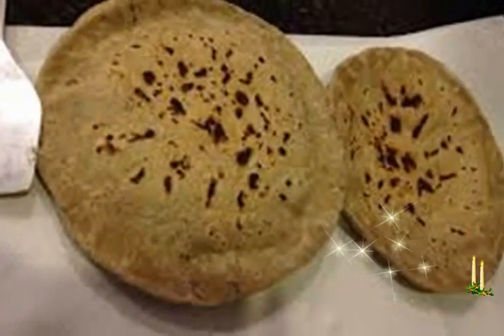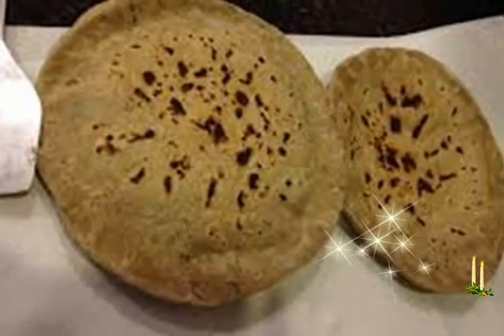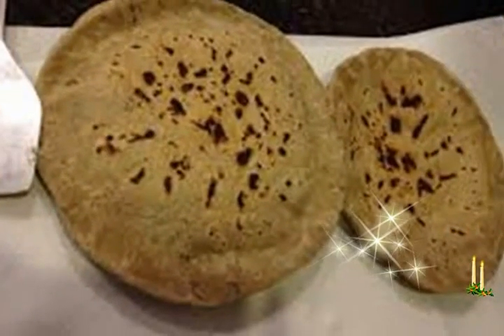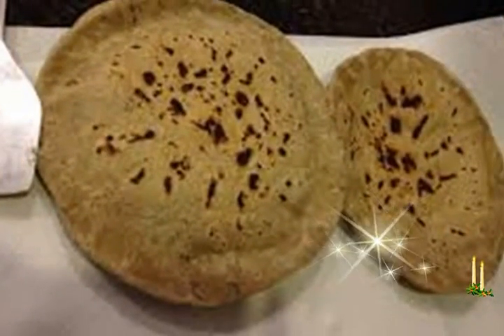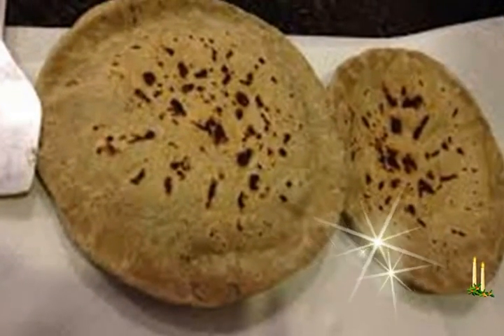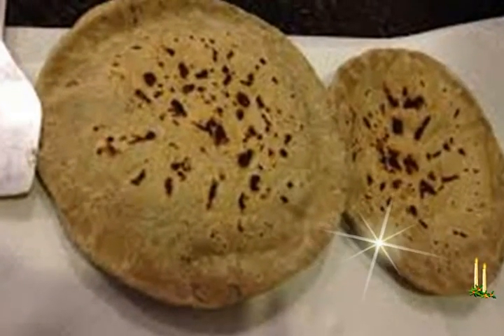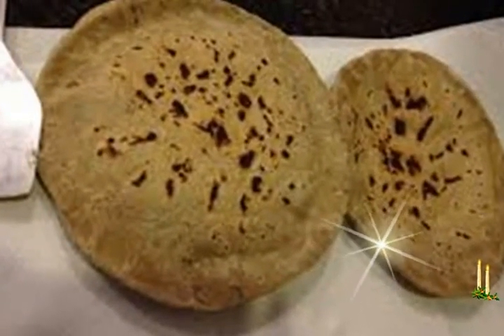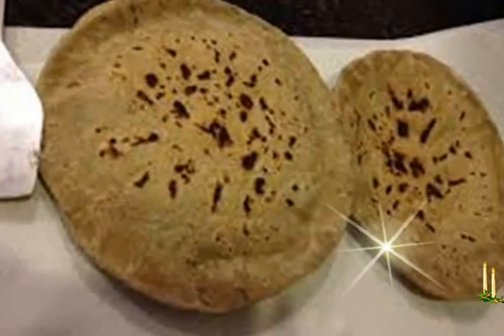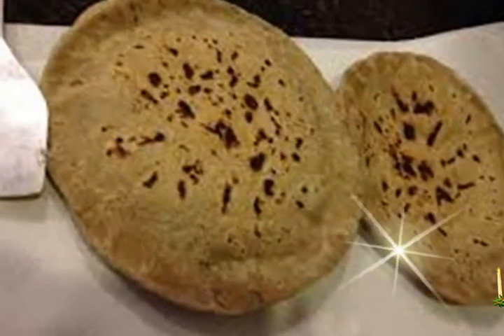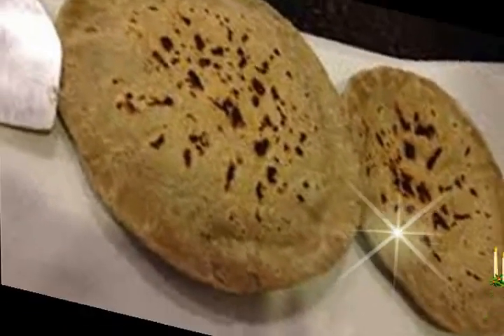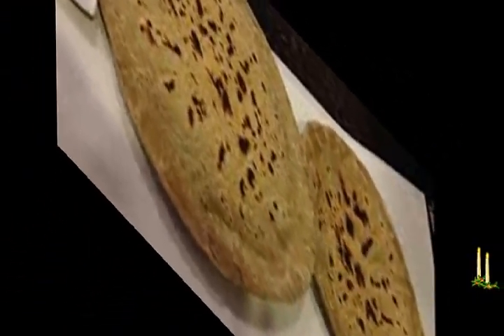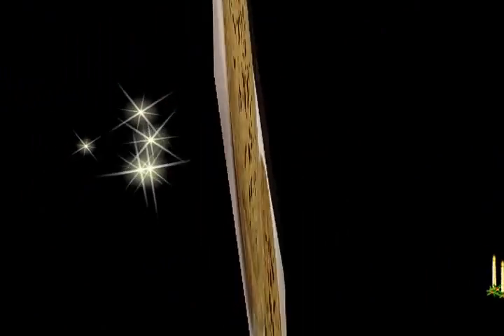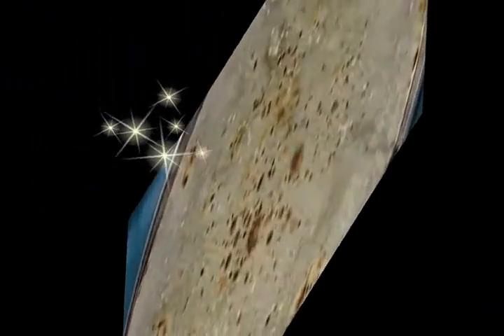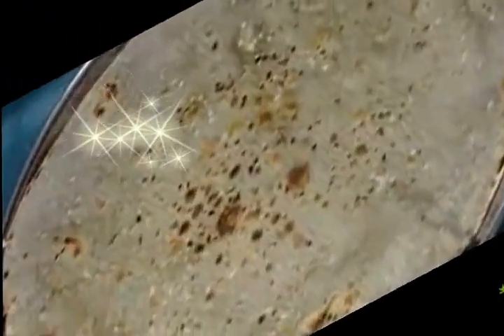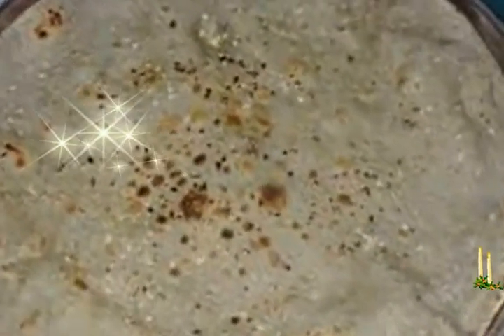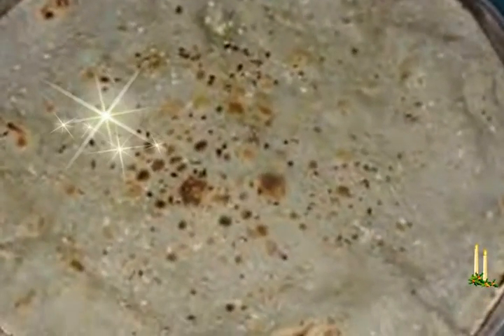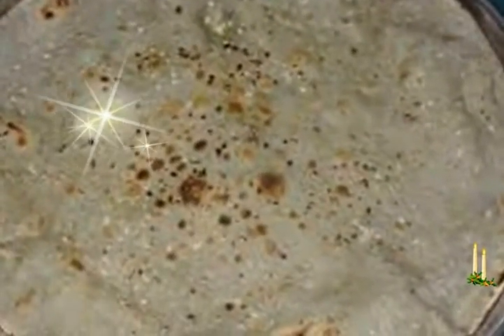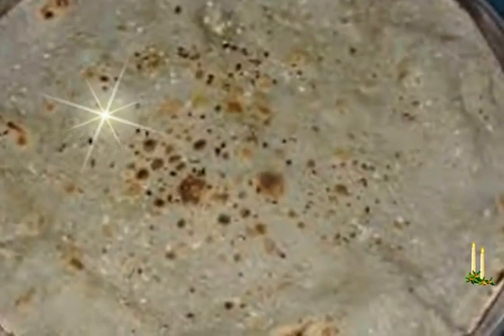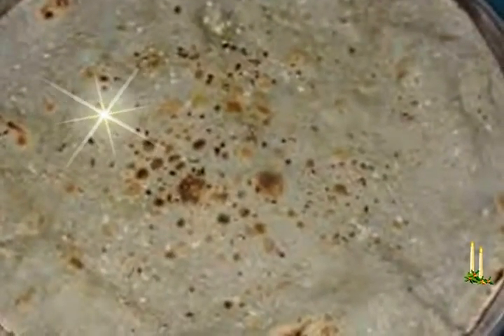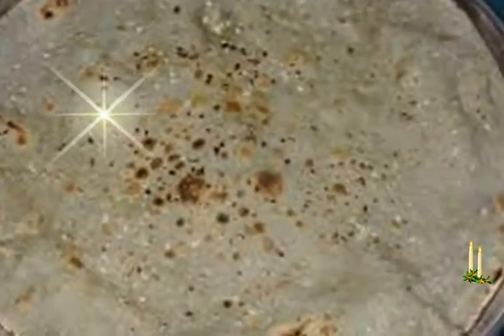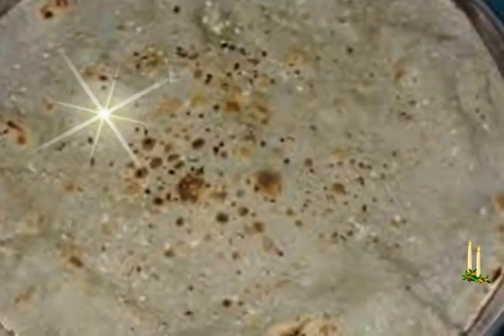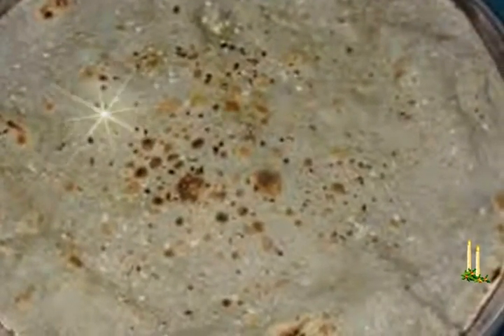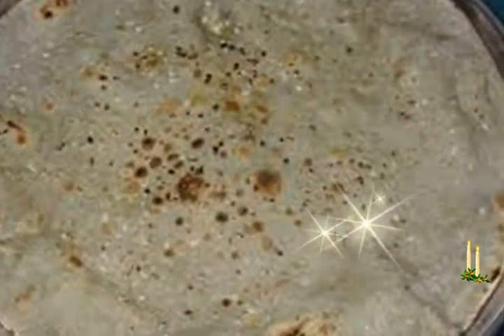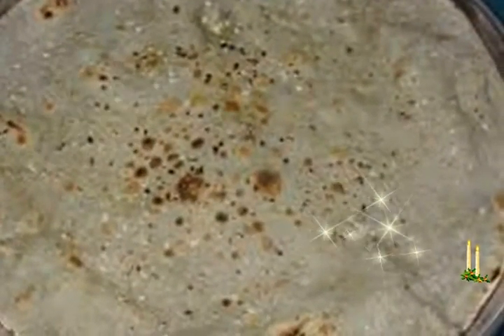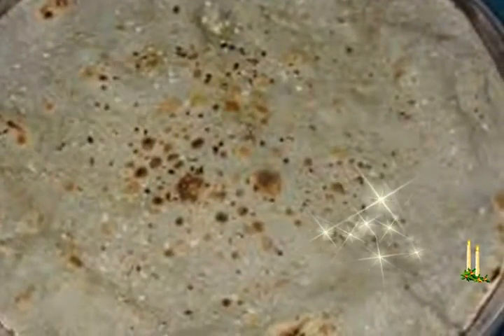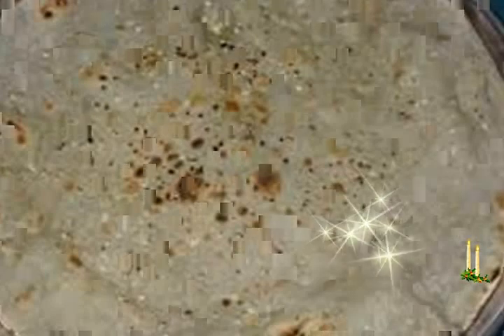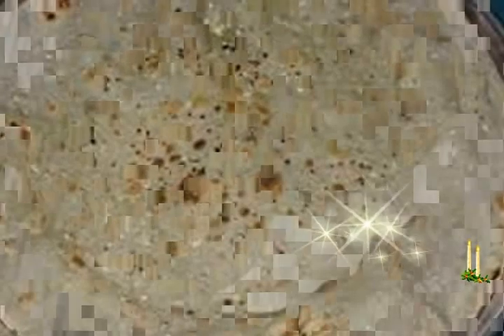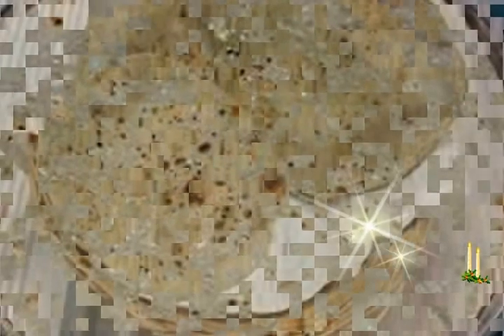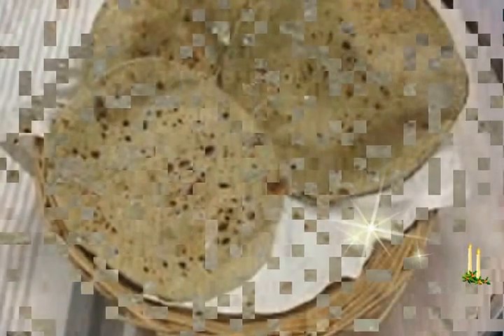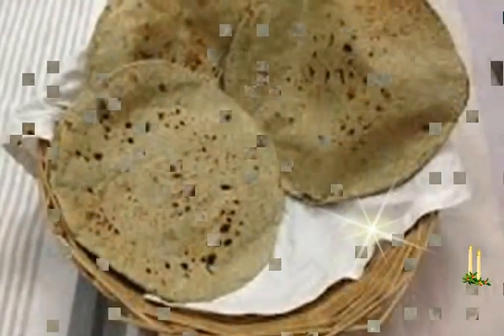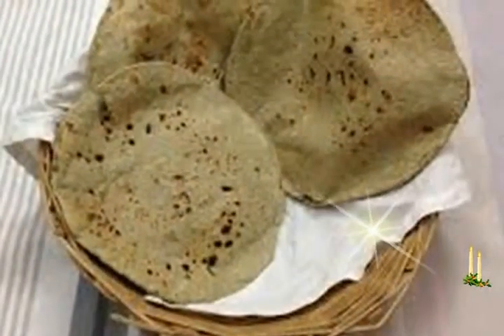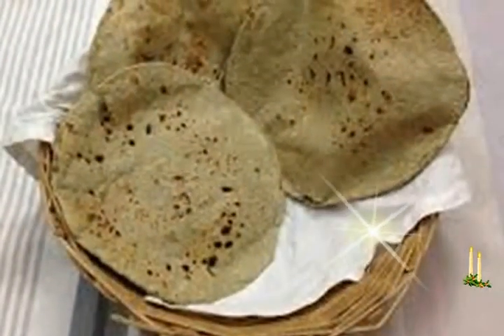Apply oil or ghee on one side. You can also fry the beja rotis like parathas with oil or ghee directly in the tava or frying pan. Serve beja roti hot or warm with a vegetable side dish or curry.